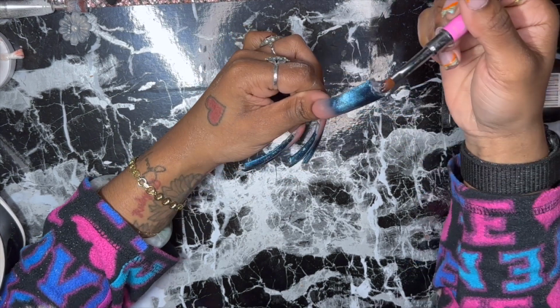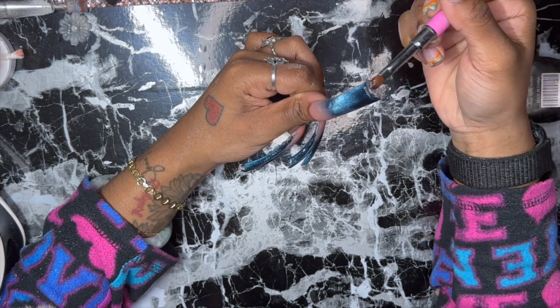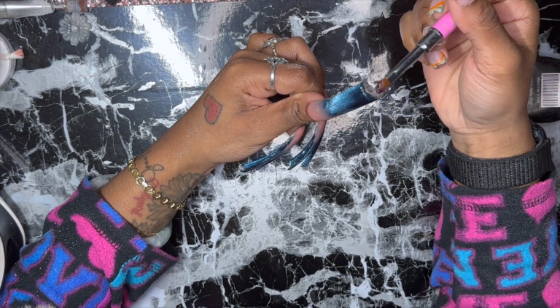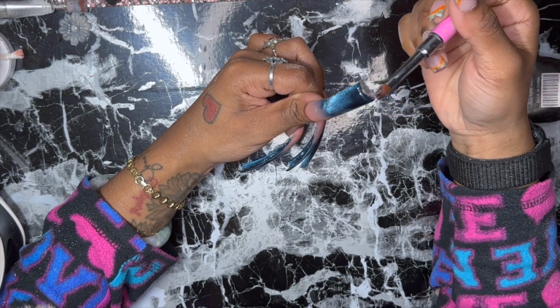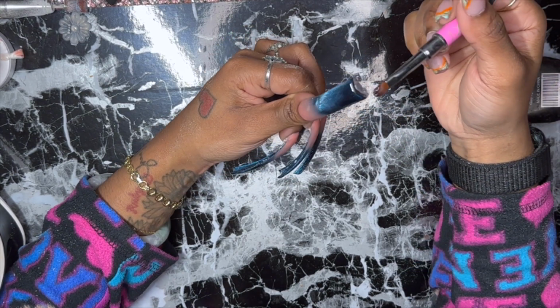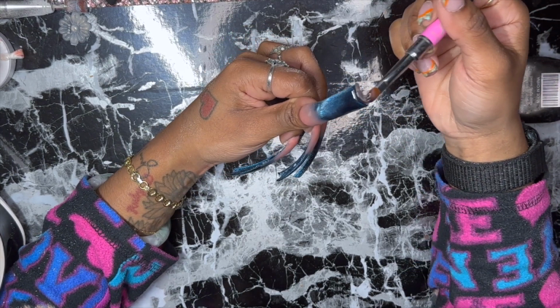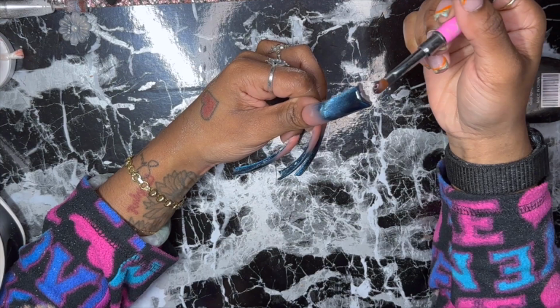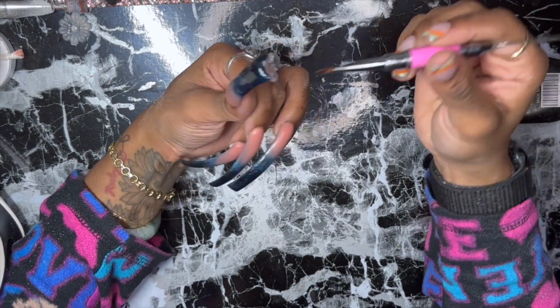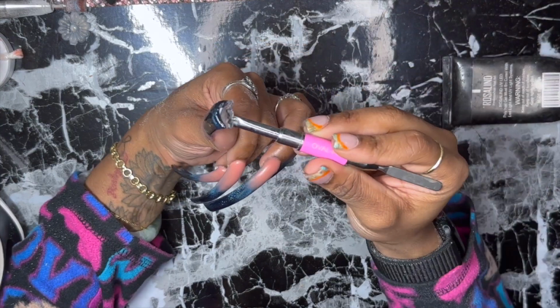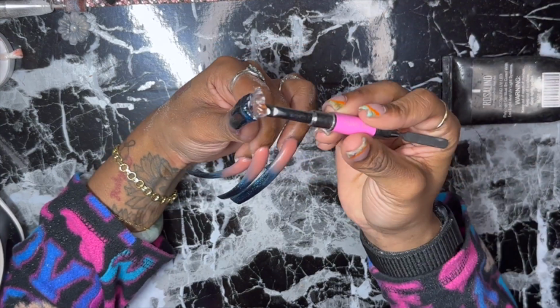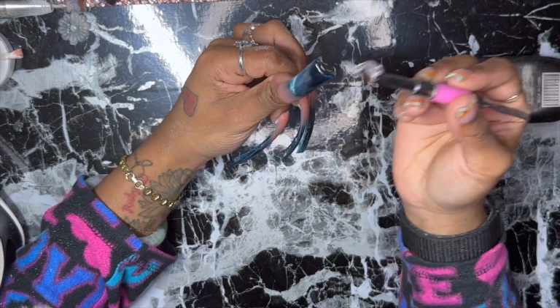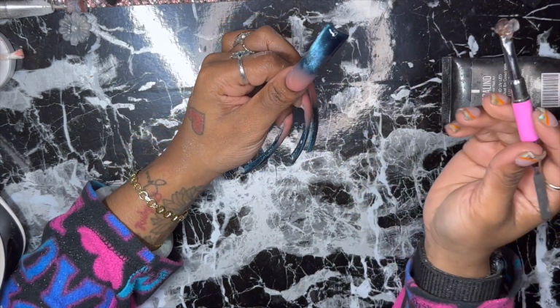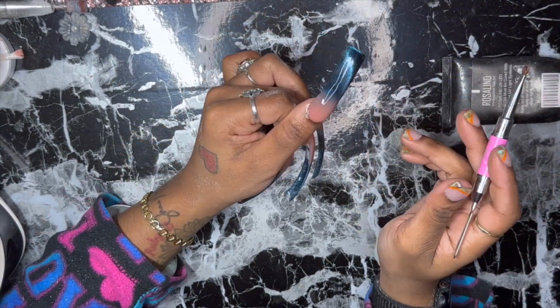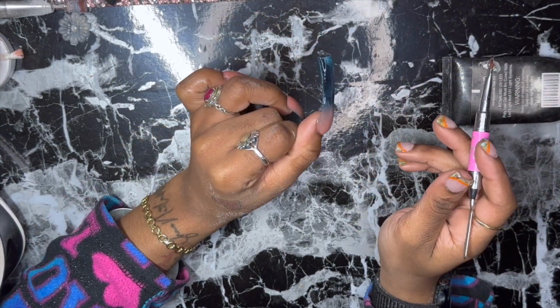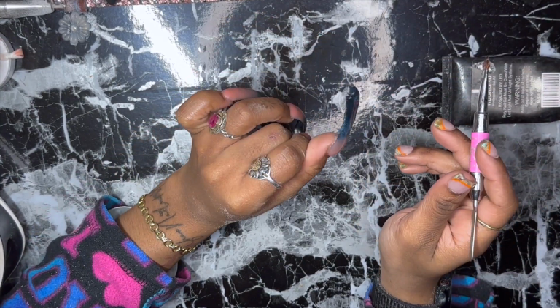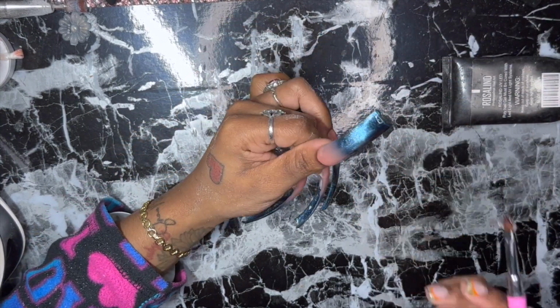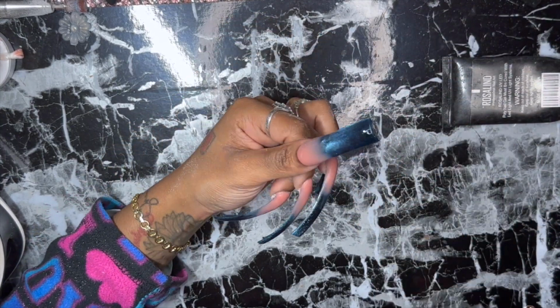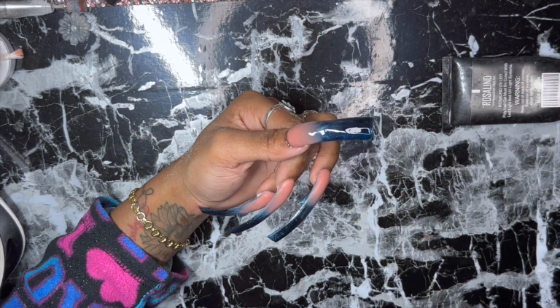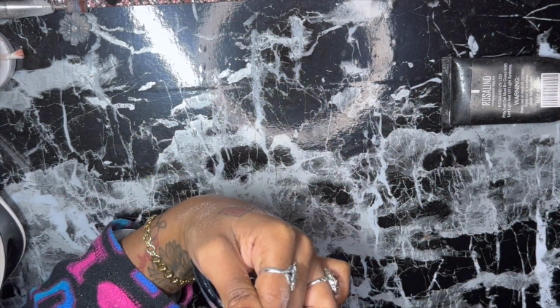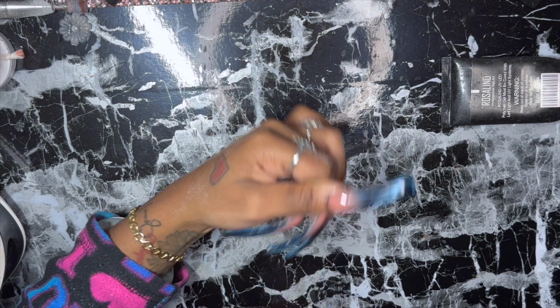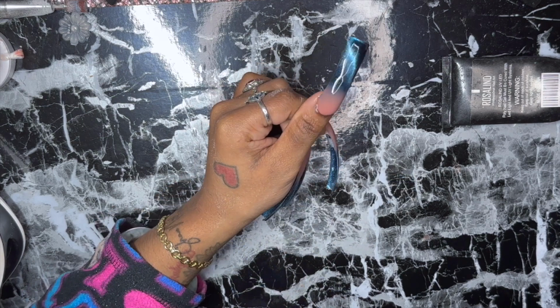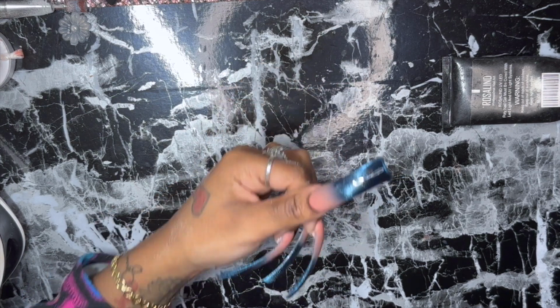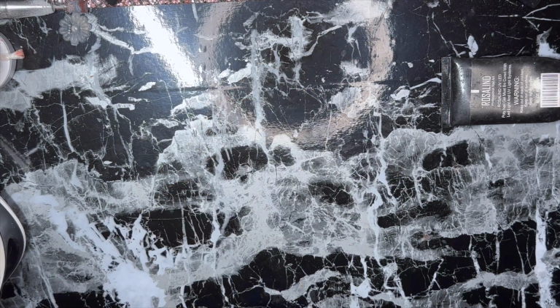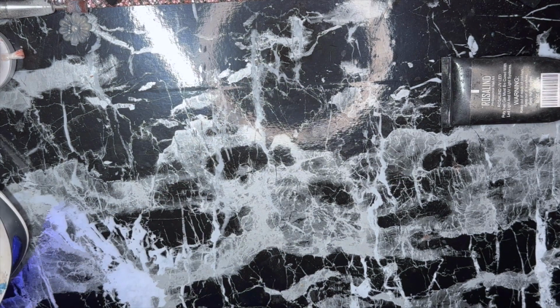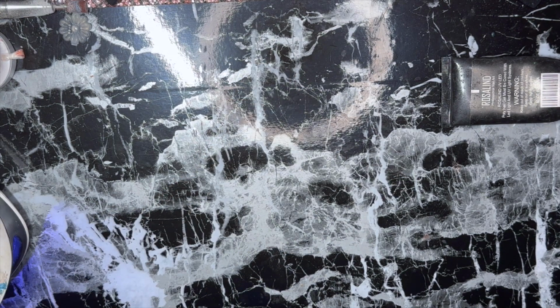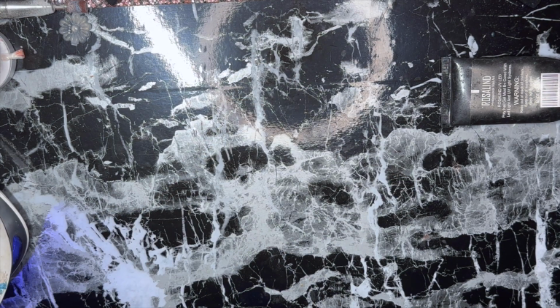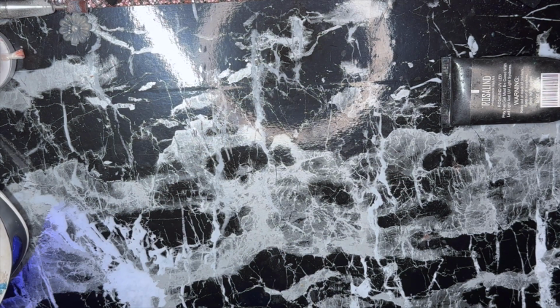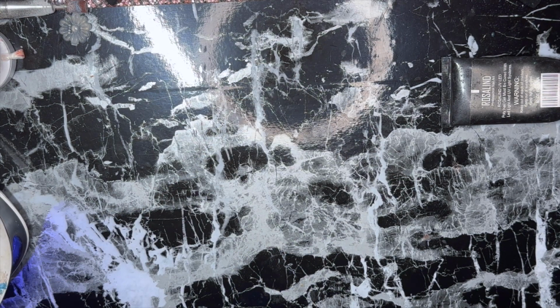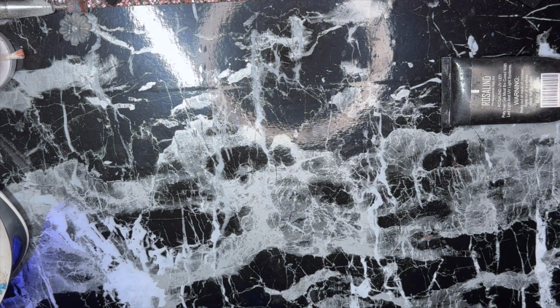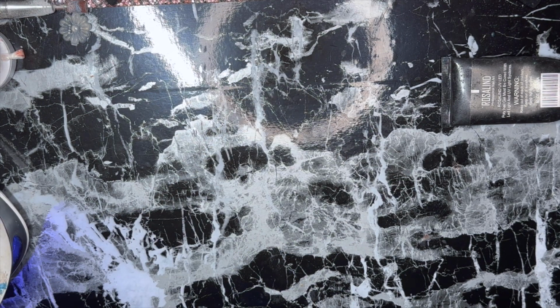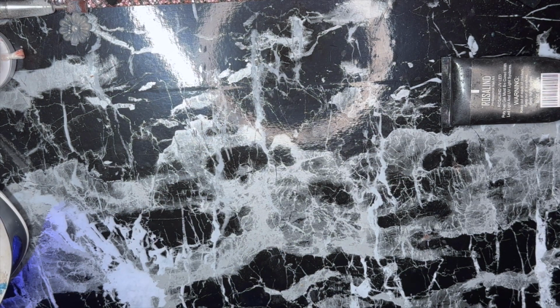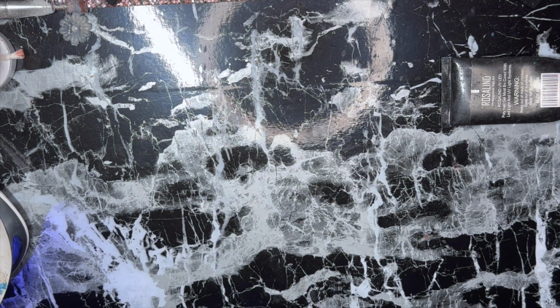Any excess product I just make sure is all the way at the tip of the nail and then I scrape it off with the brush. Now I'm going to go ahead and cure that in the lamp for 60 seconds.